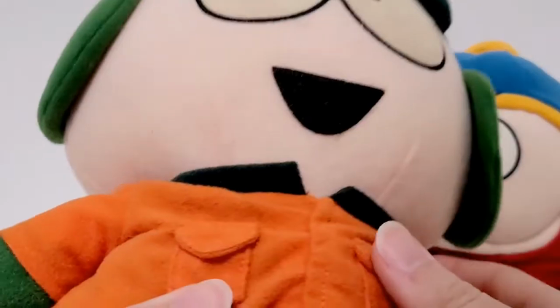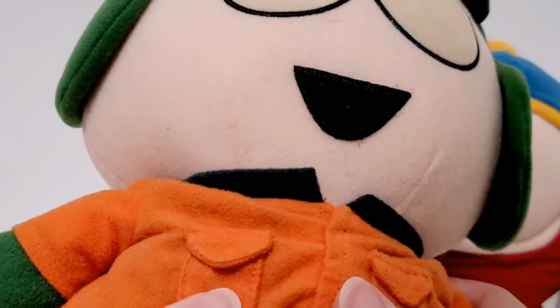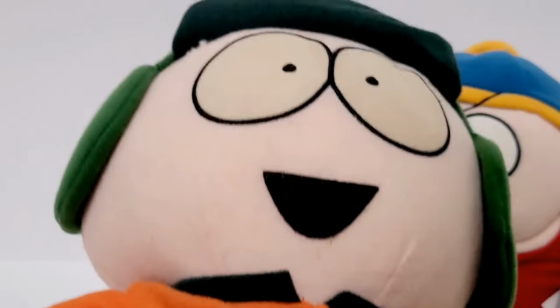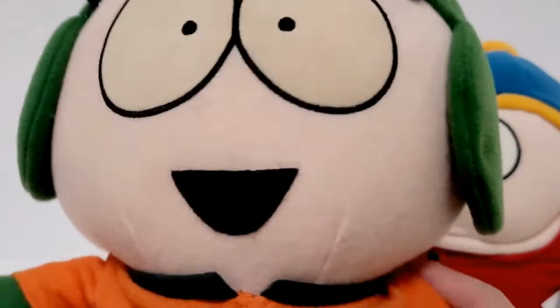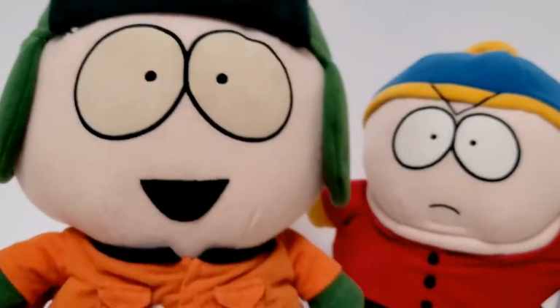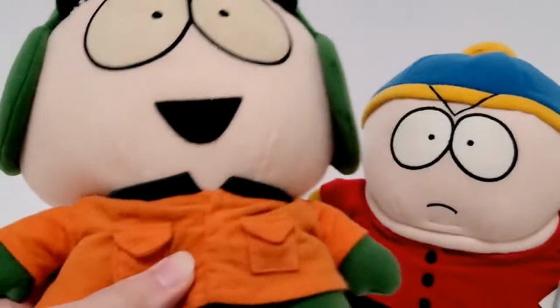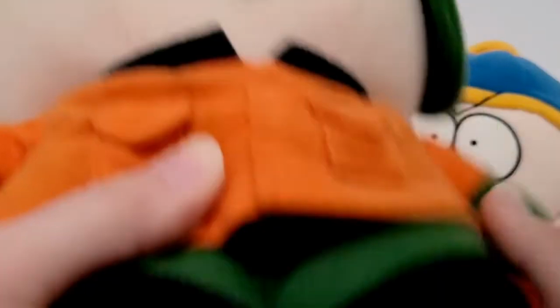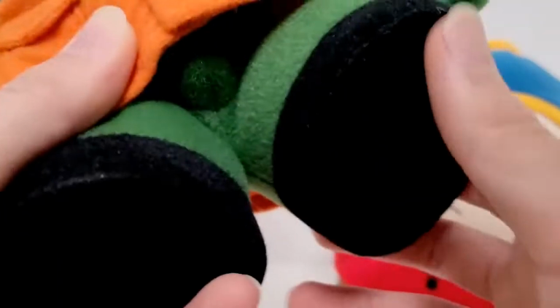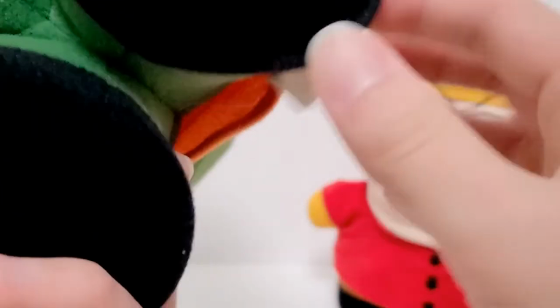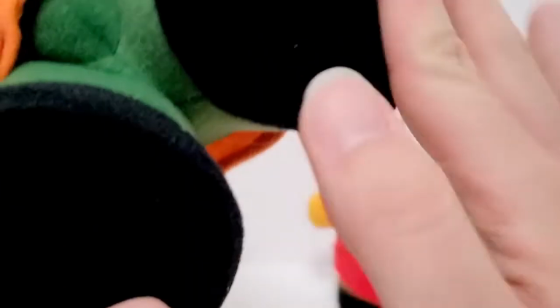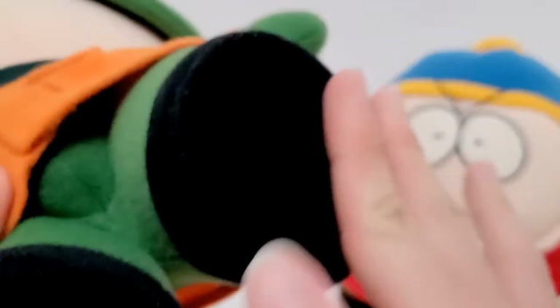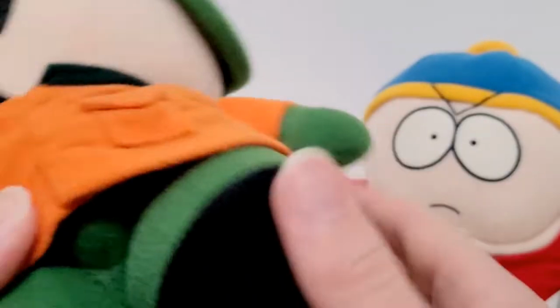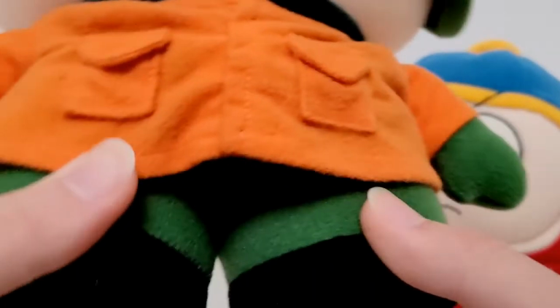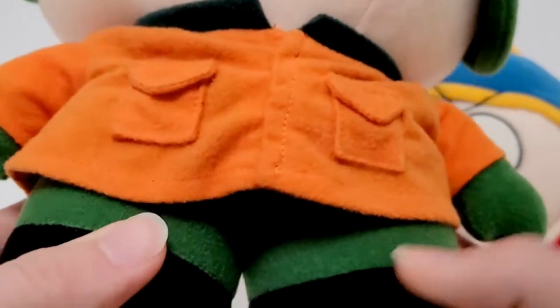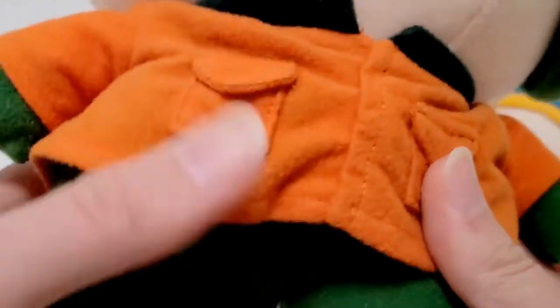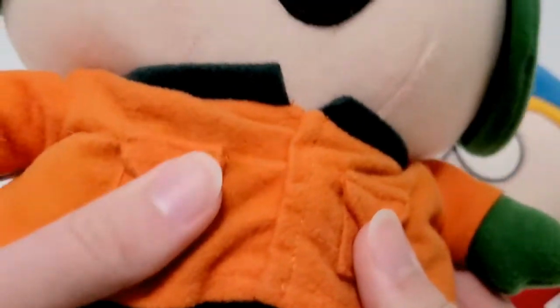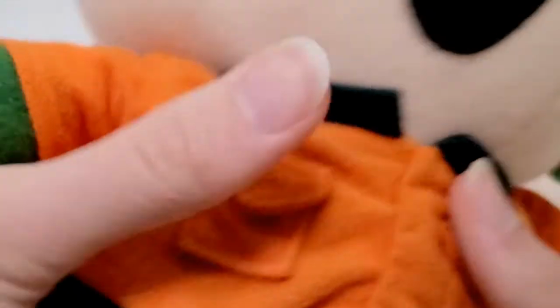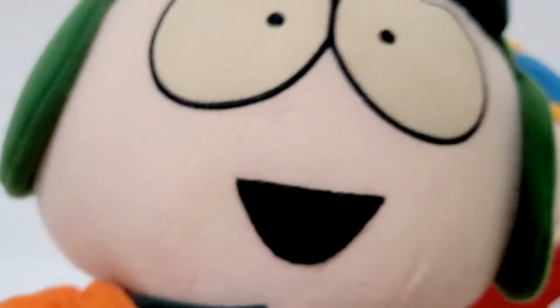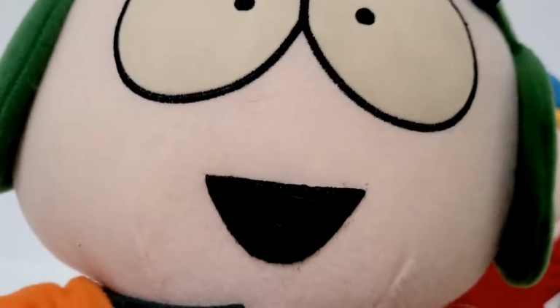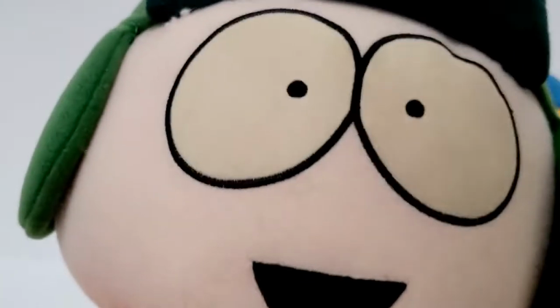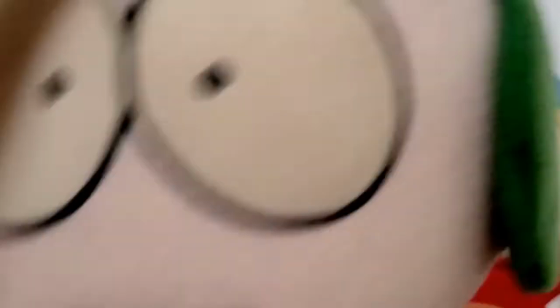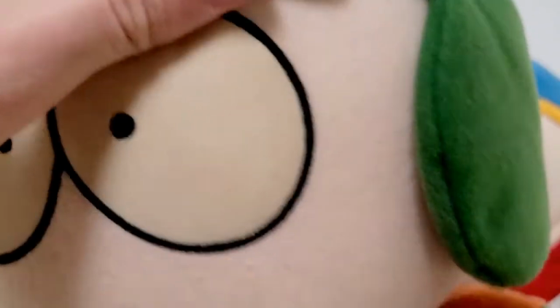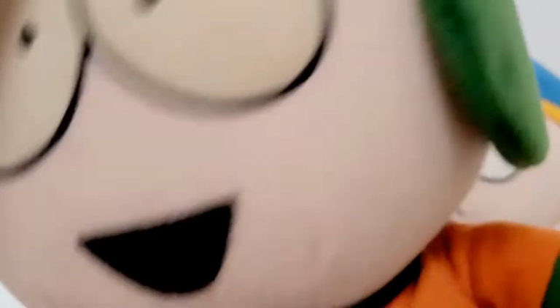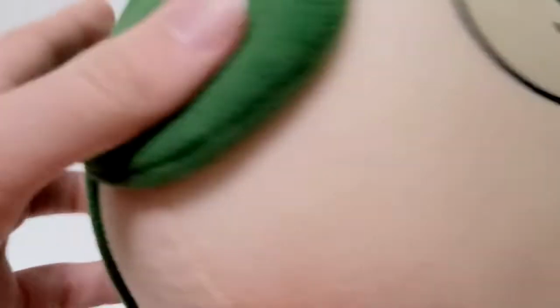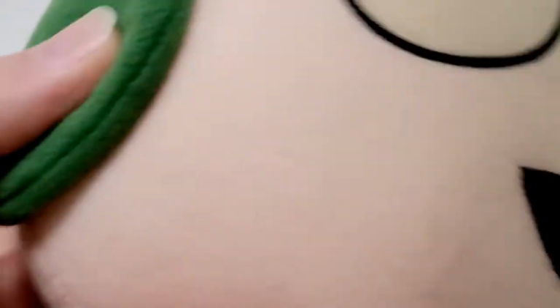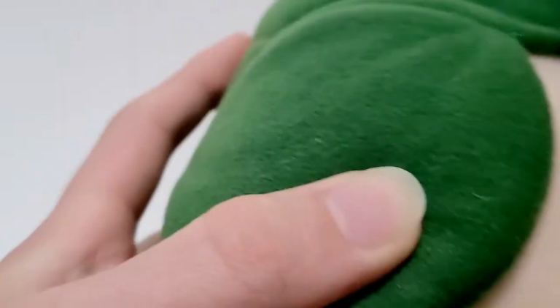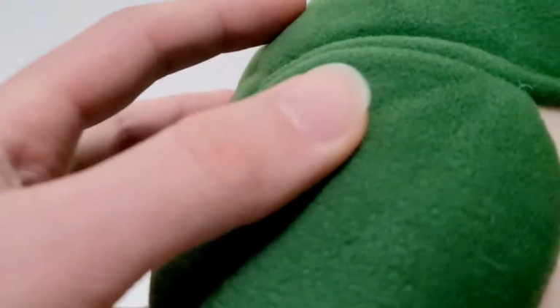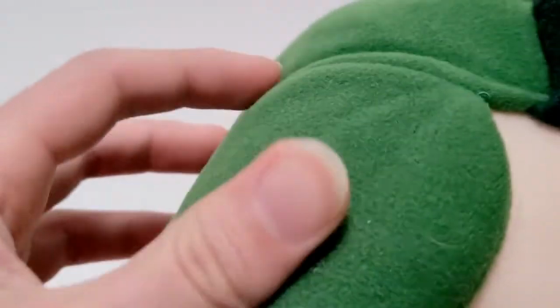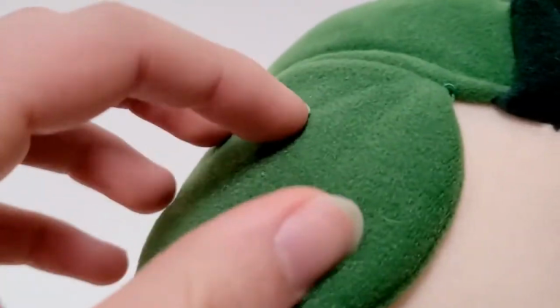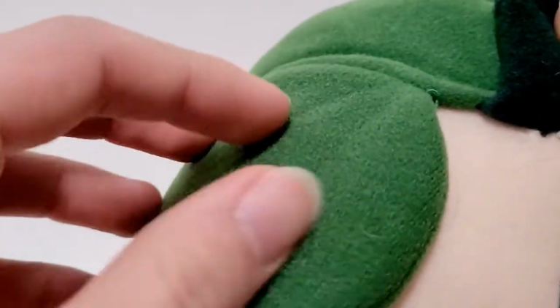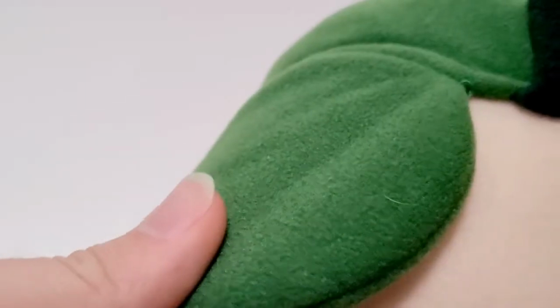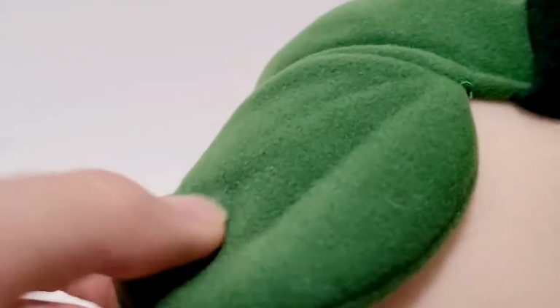Here is Kyle. He has the fabric shoes — that's why it was really good to get them. And I got them for a really good price with Kenny. His hat is not made of that really, really soft, thick sort of fabric.